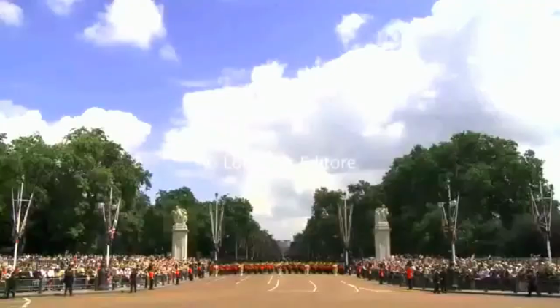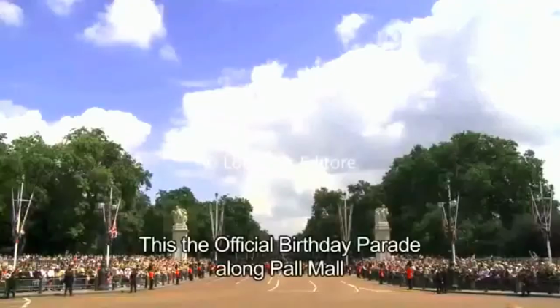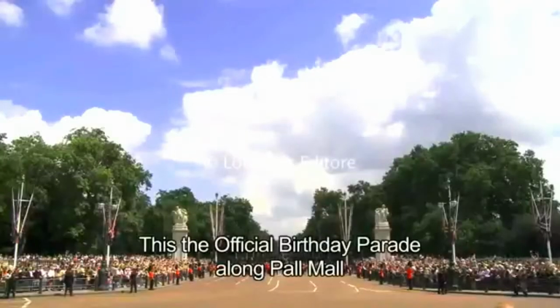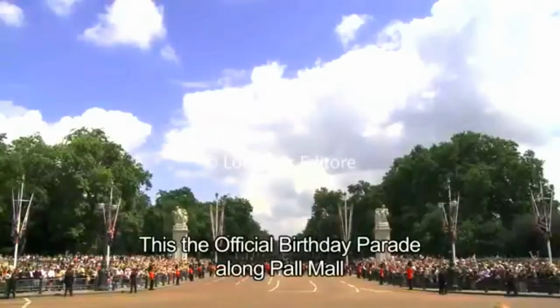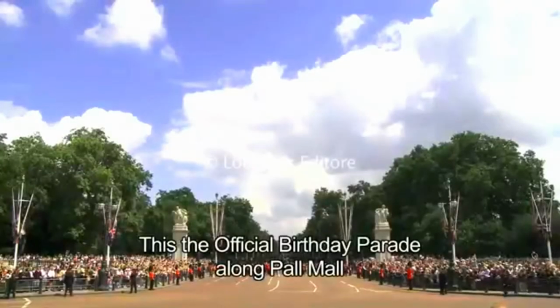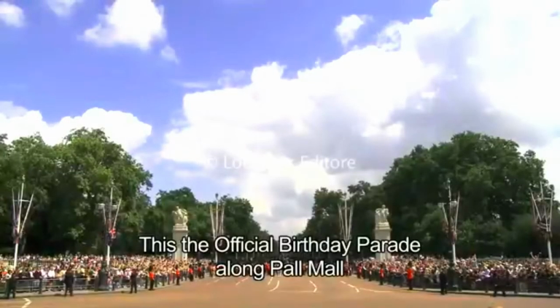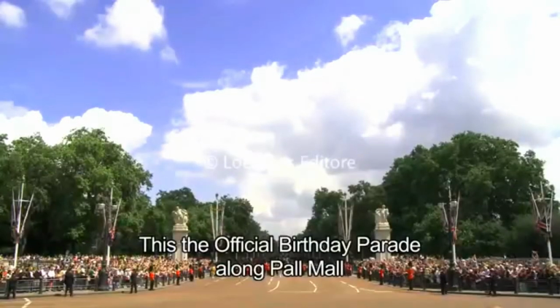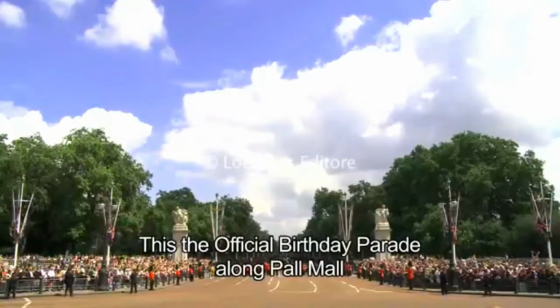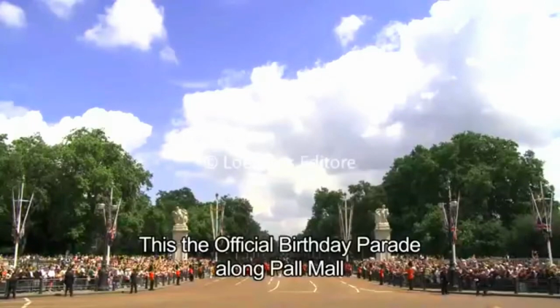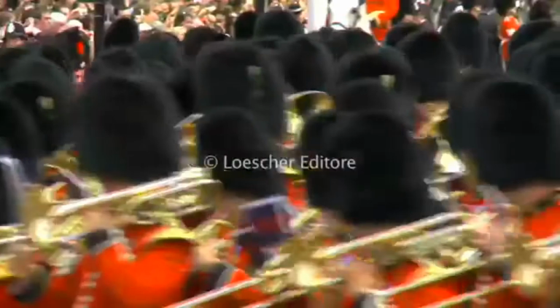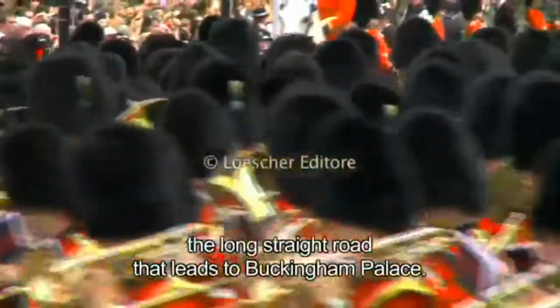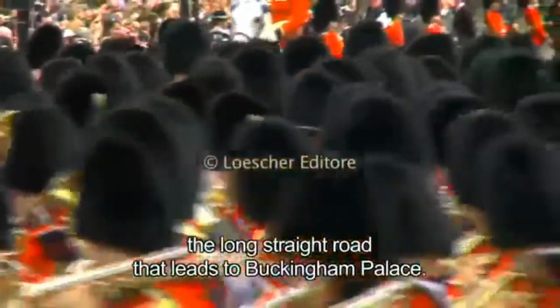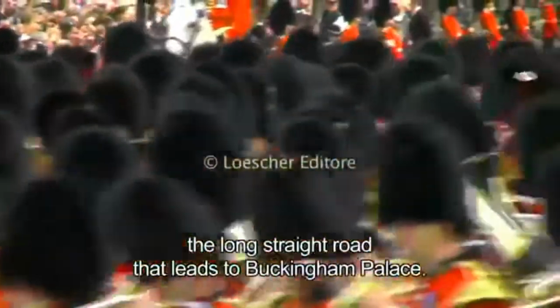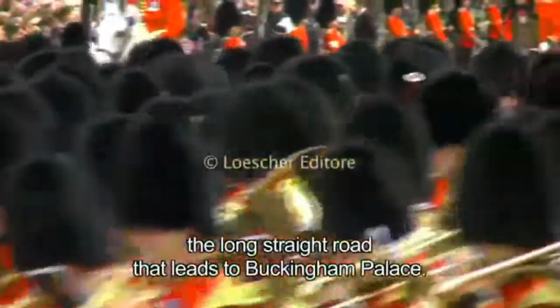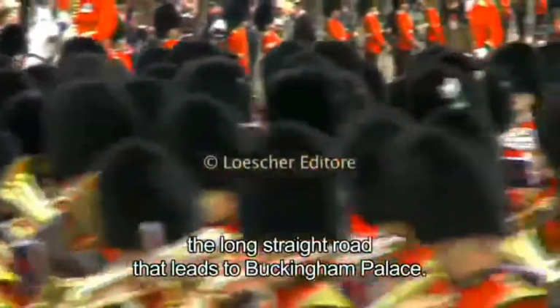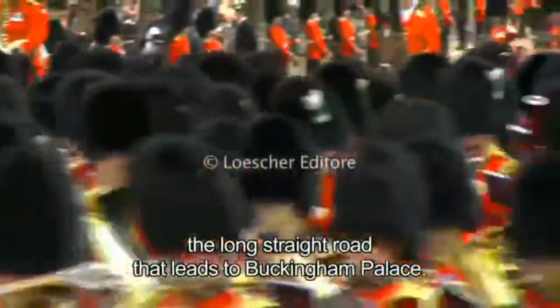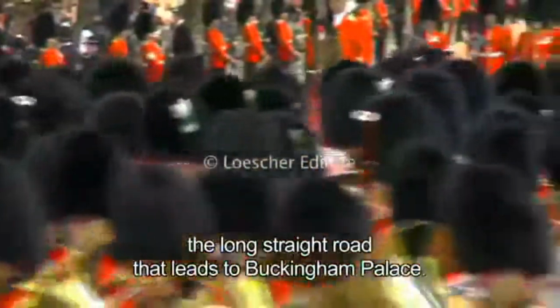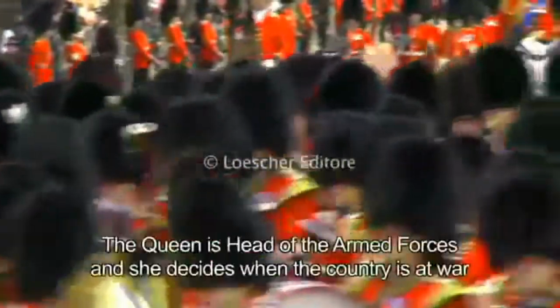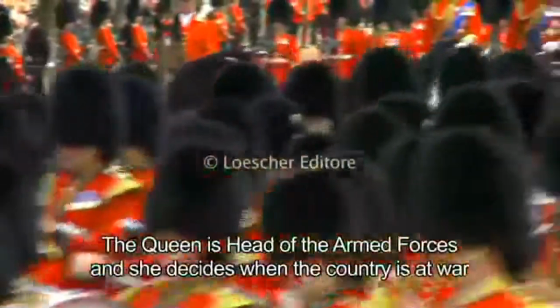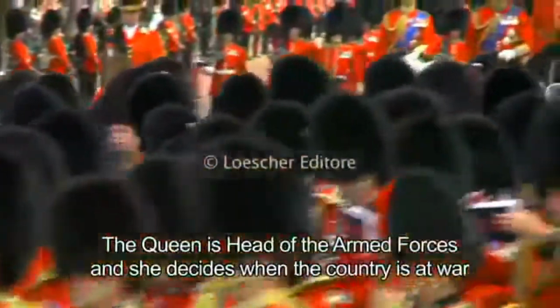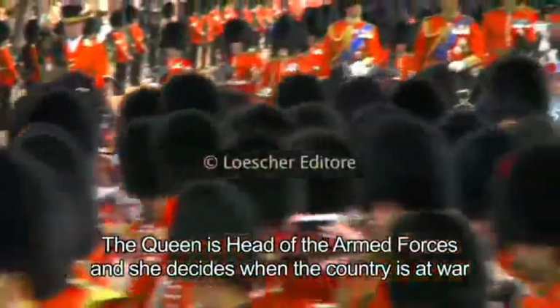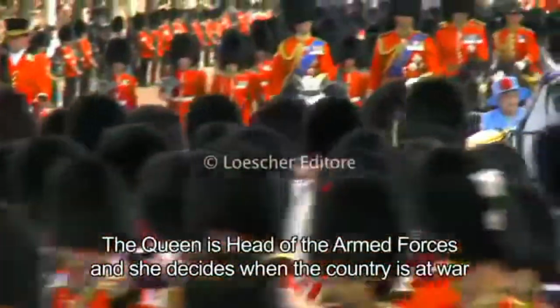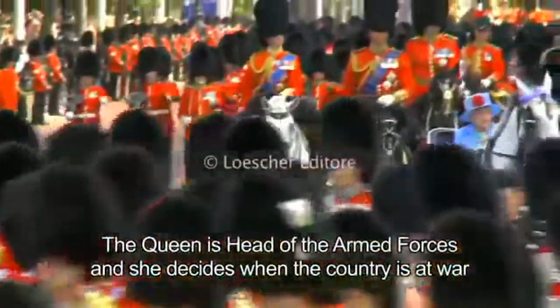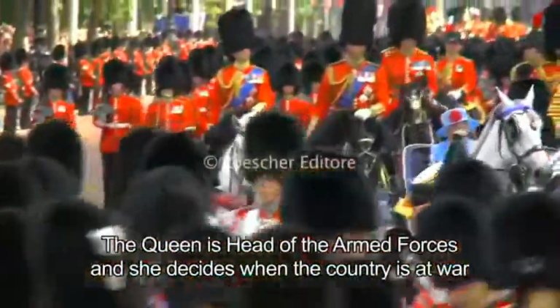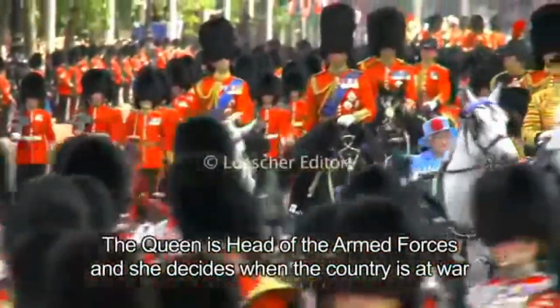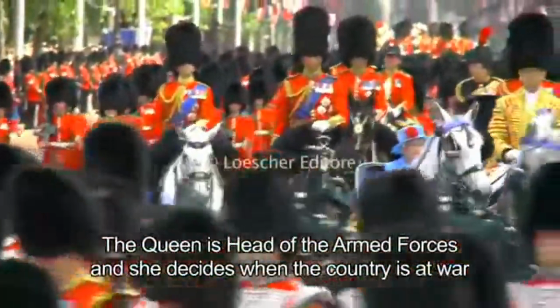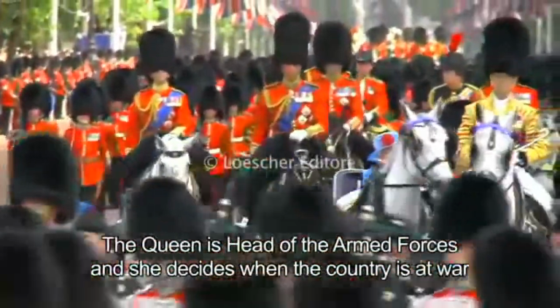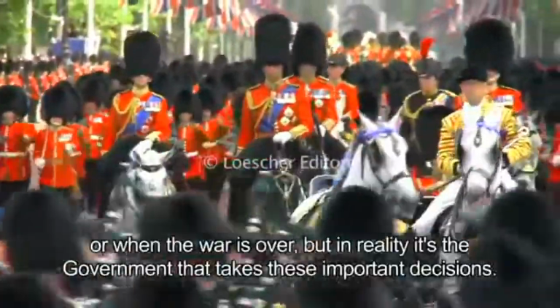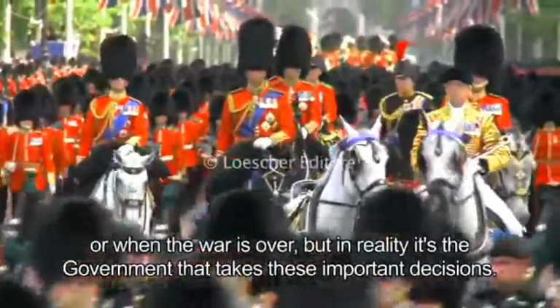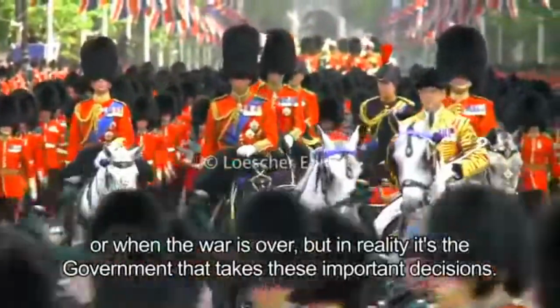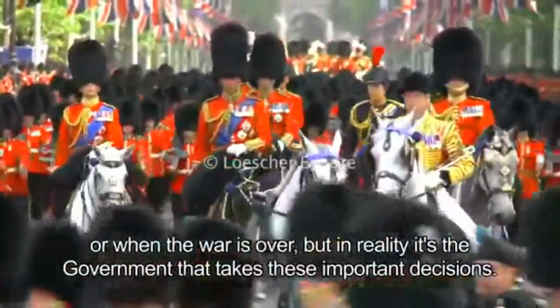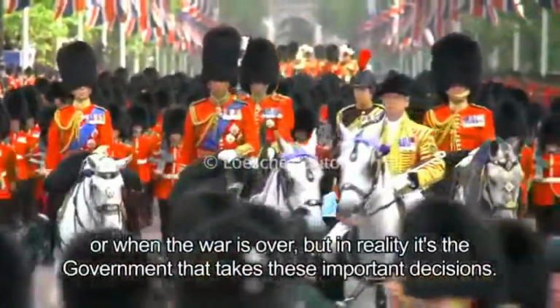This is the official birthday parade along Pall Mall, the long straight road that leads to Buckingham Palace. The Queen is head of the armed forces, and she decides when the country is at war or when the war is over.